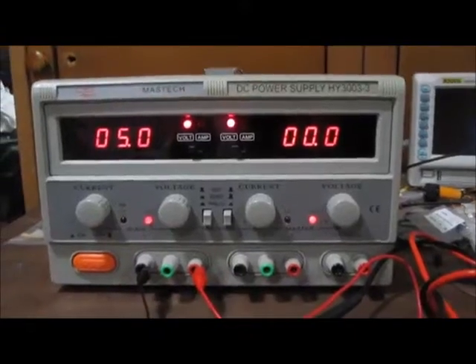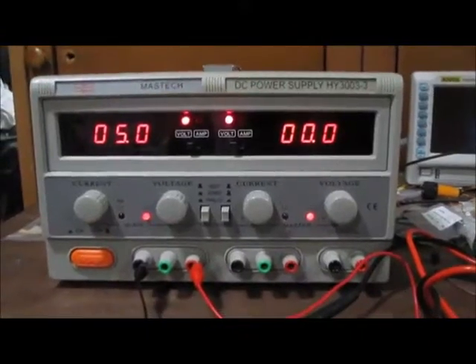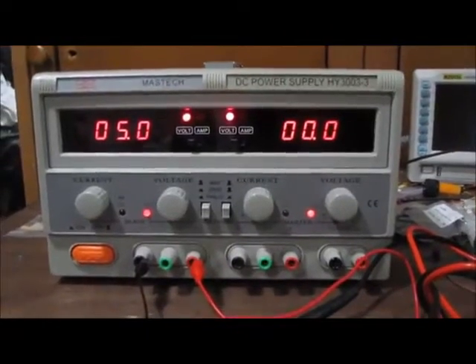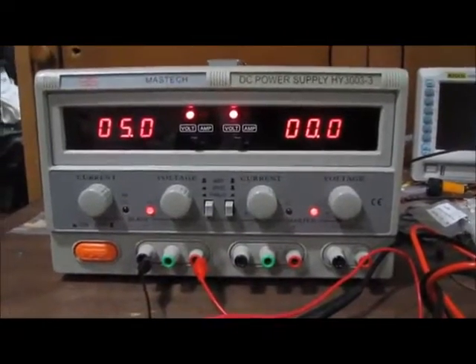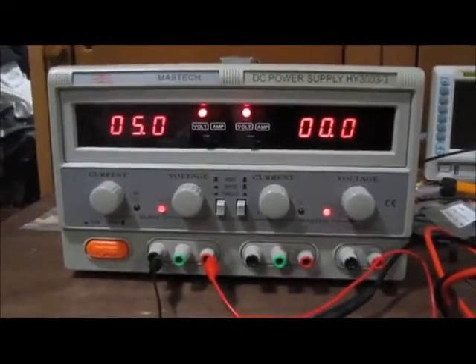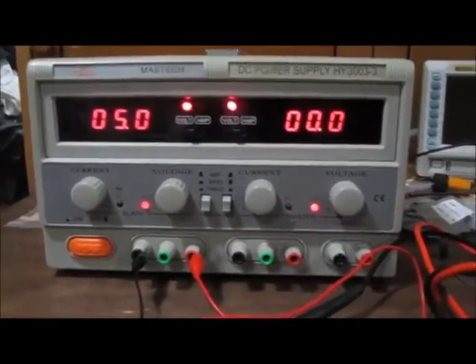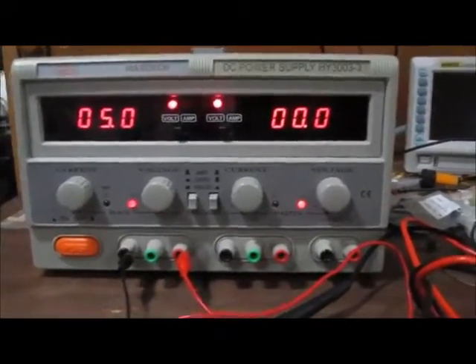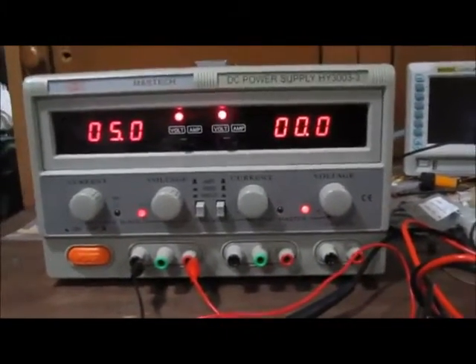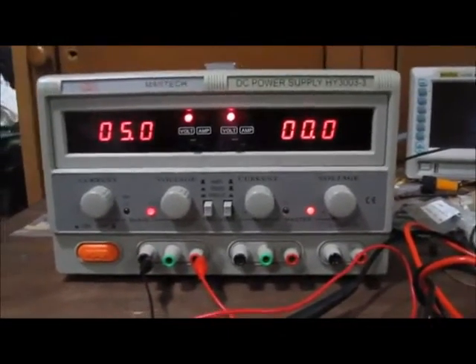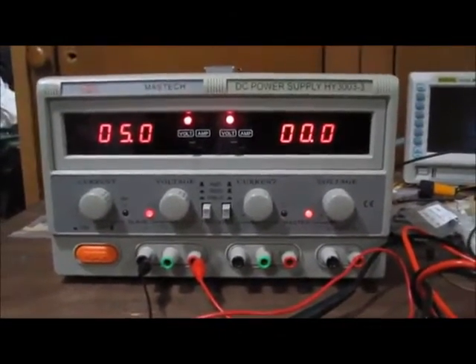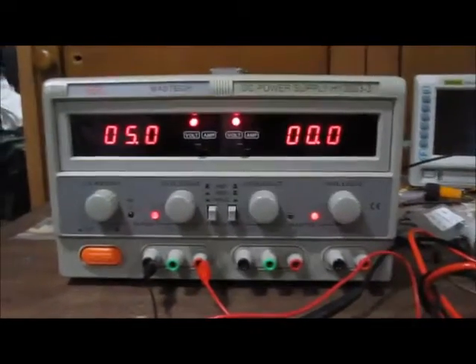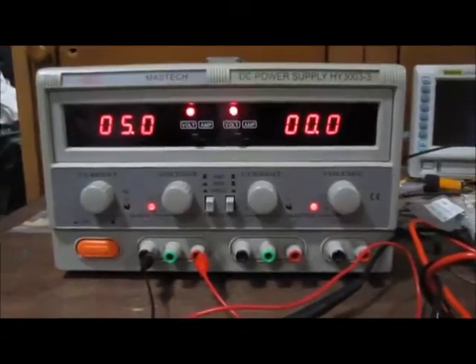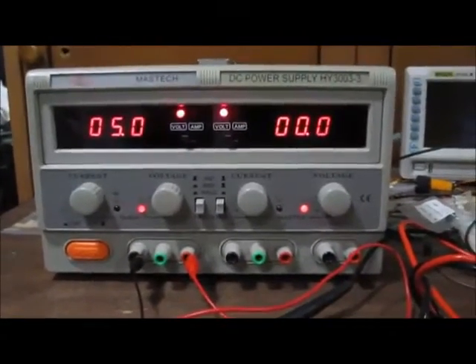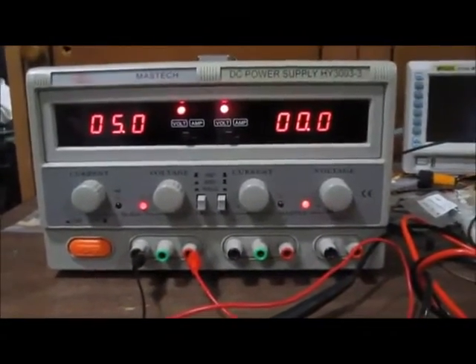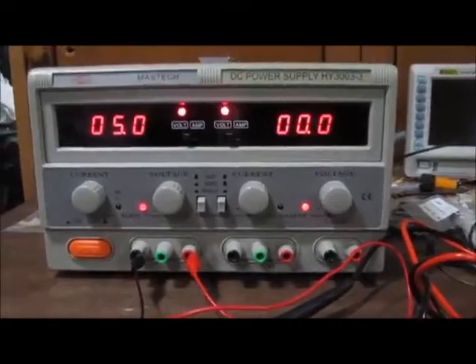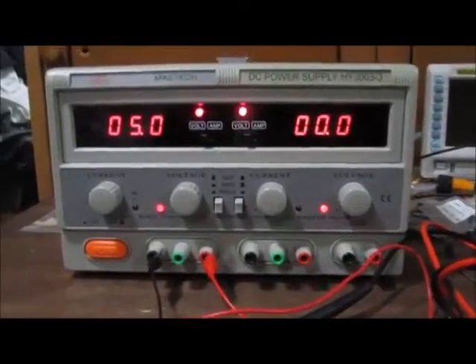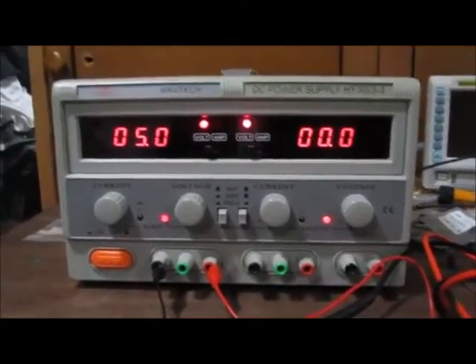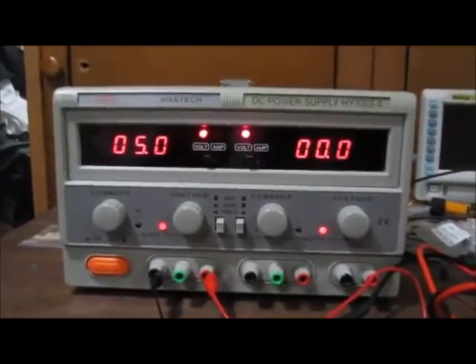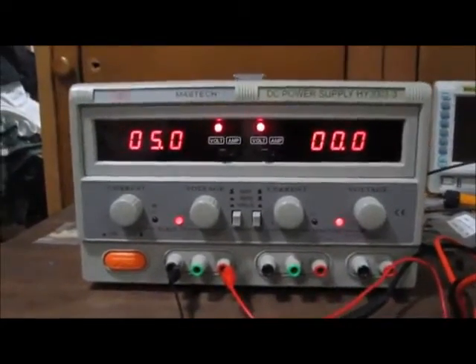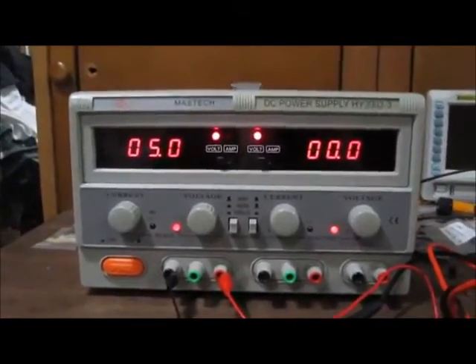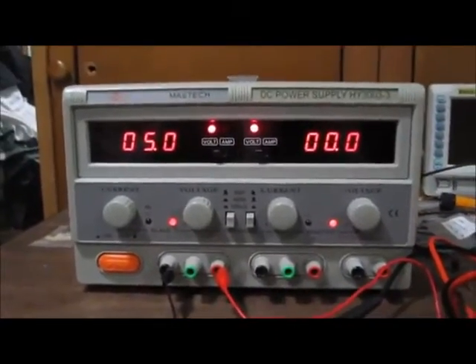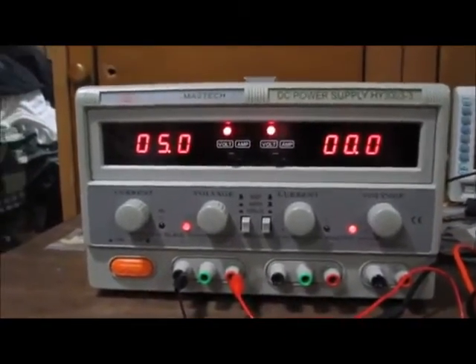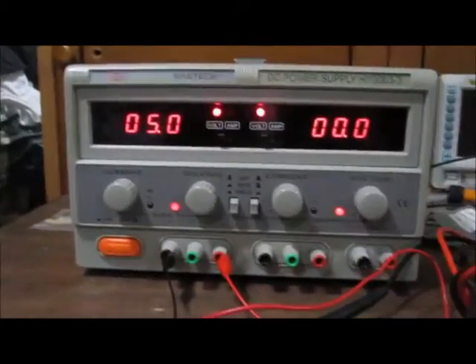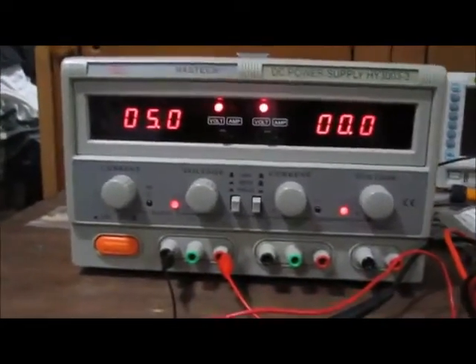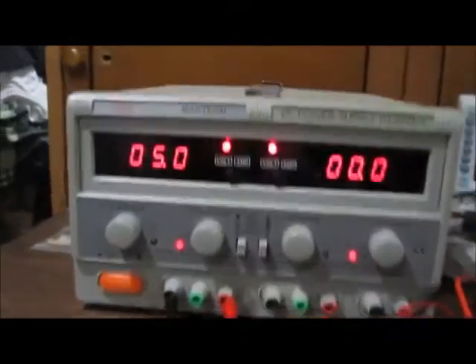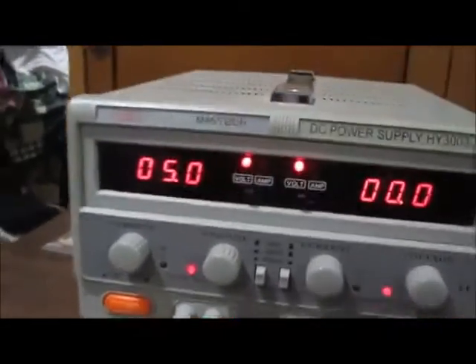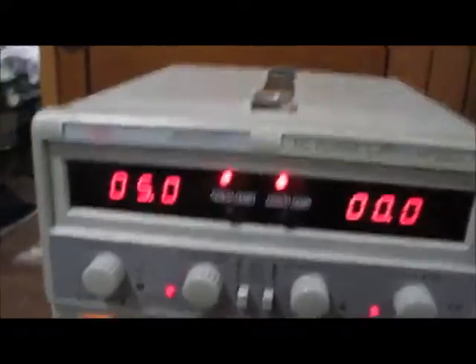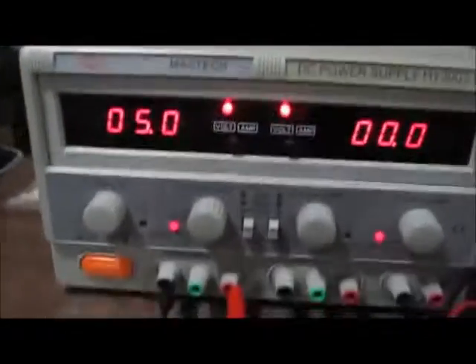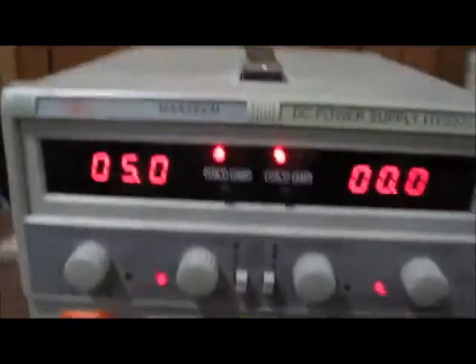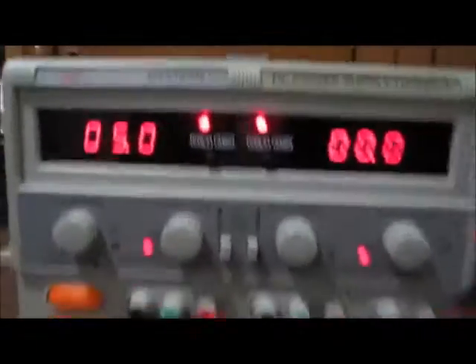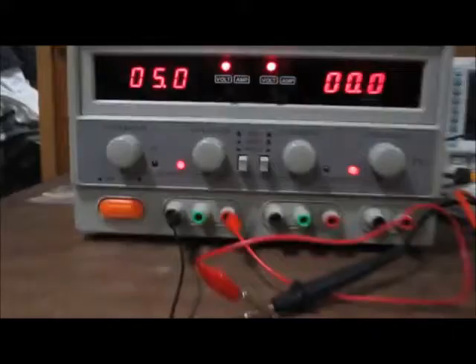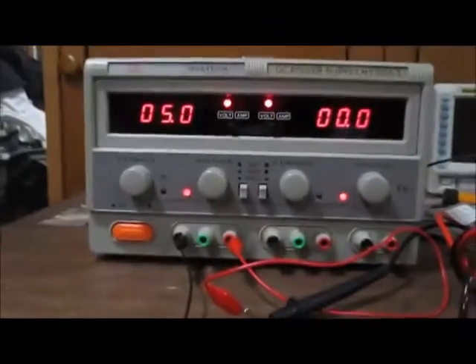In this video I'm going to show you how to get negative voltage from either a DC power supply or a battery. We'll go over the DC power supply first.